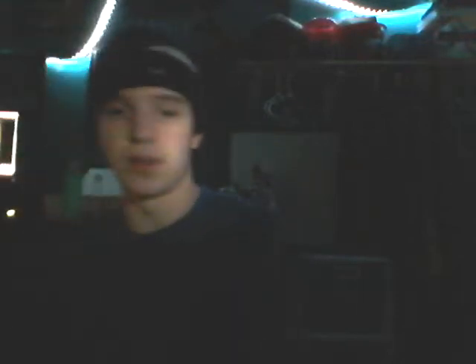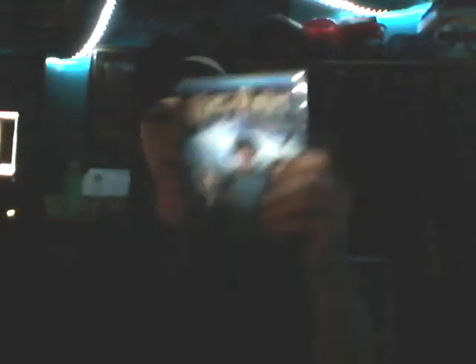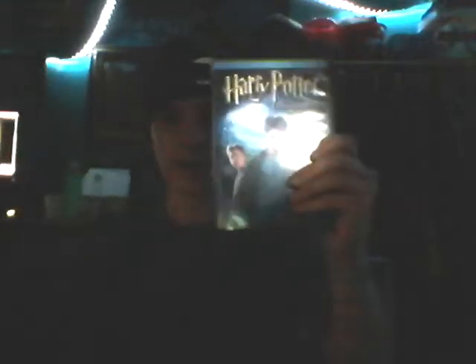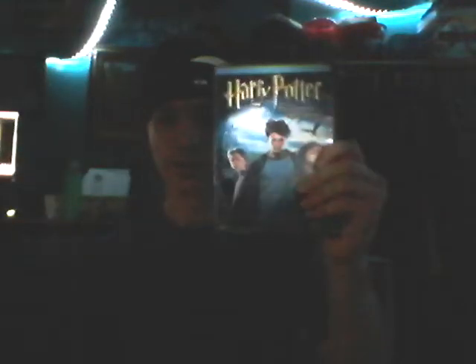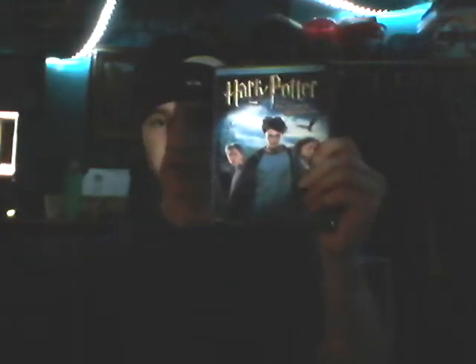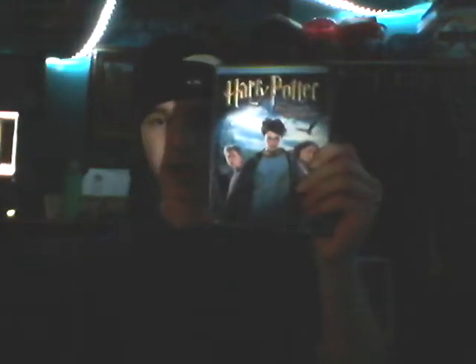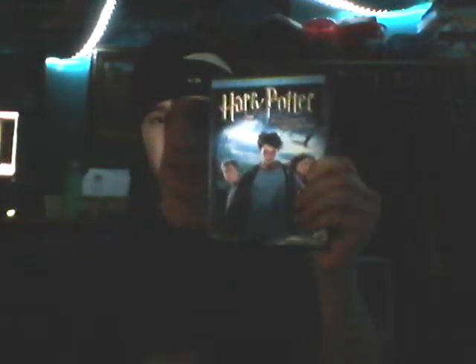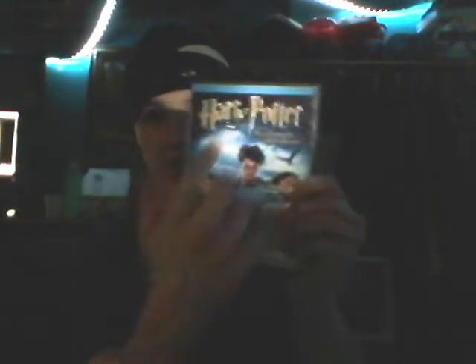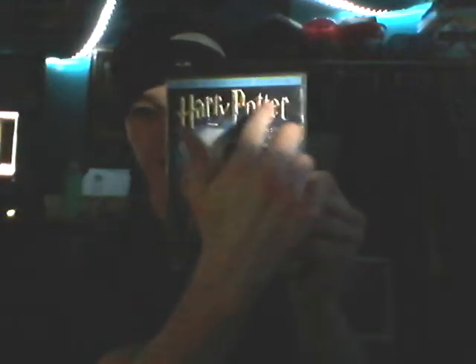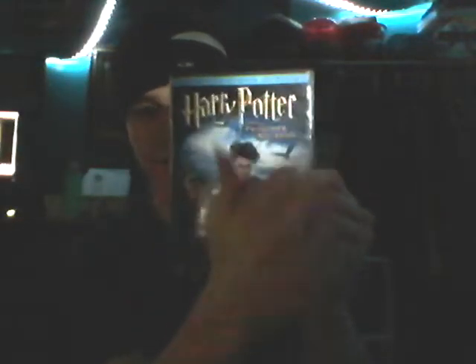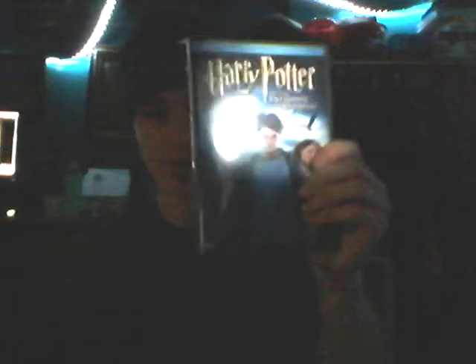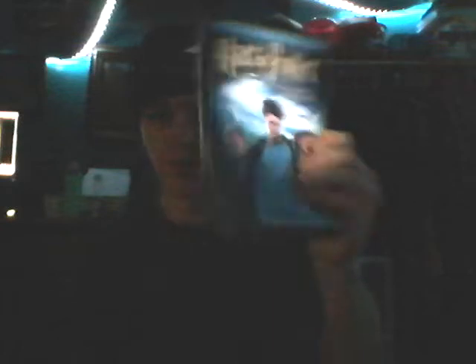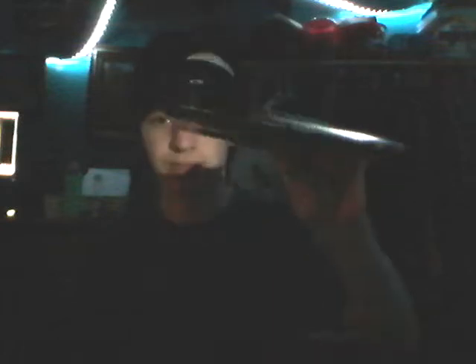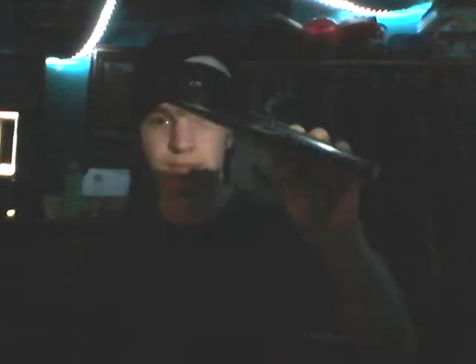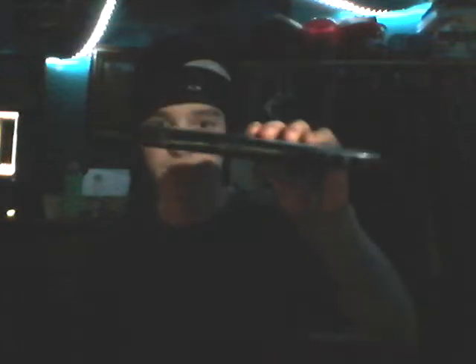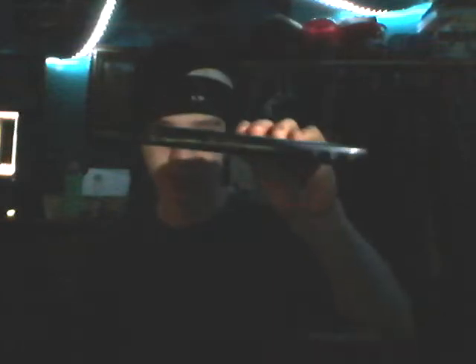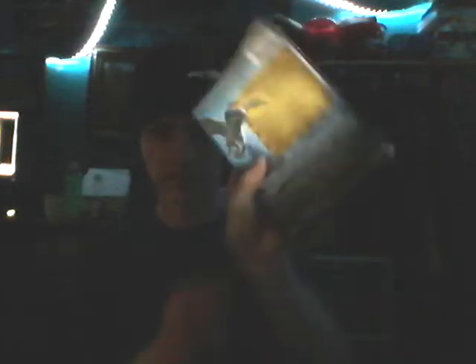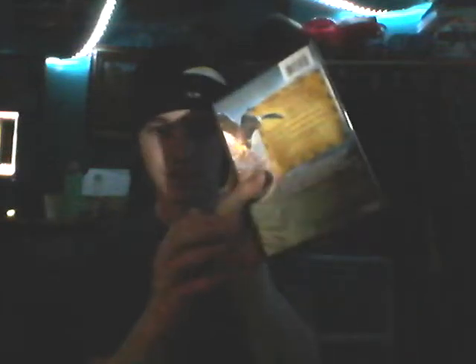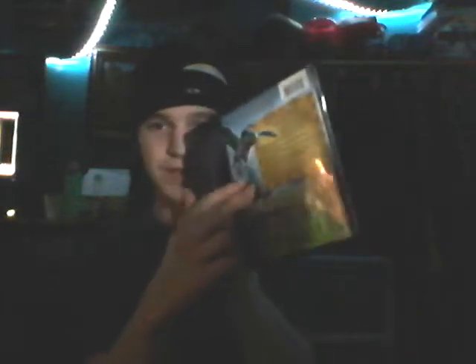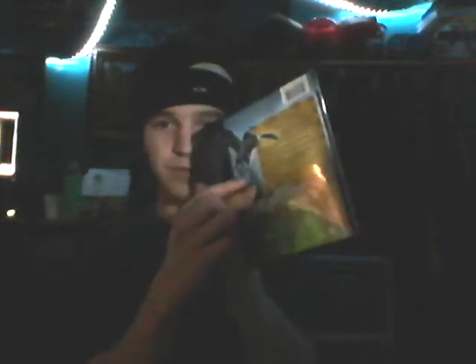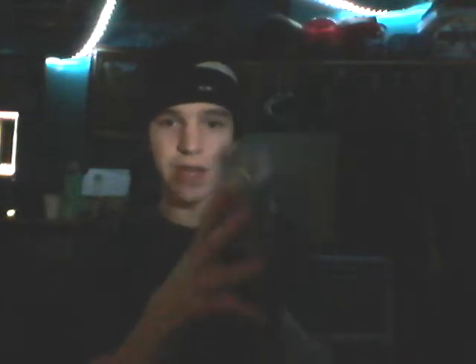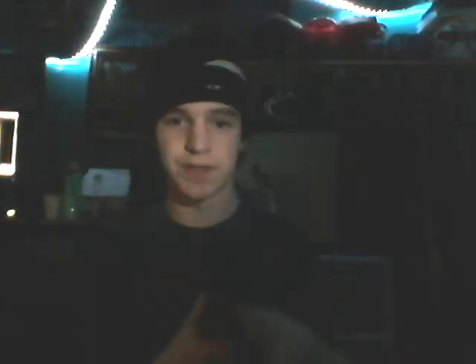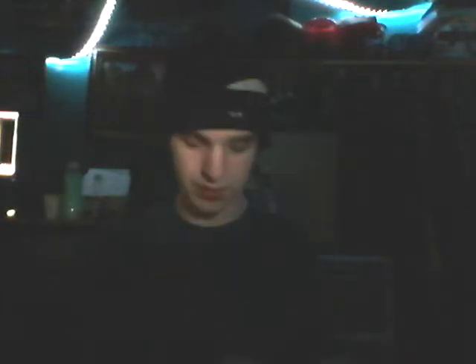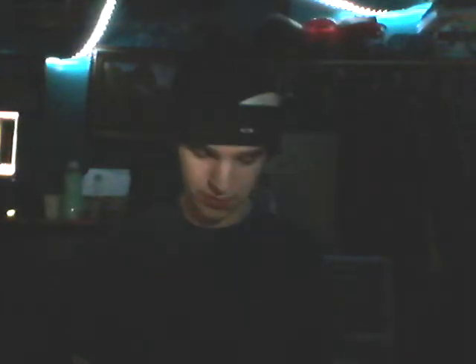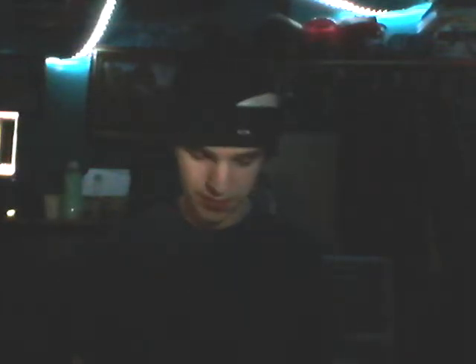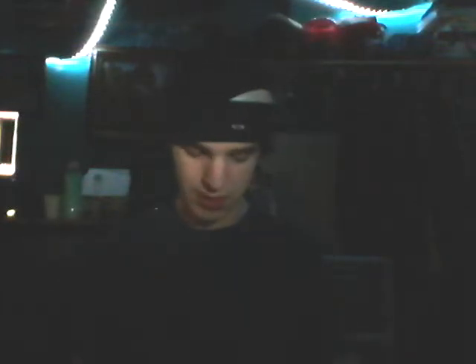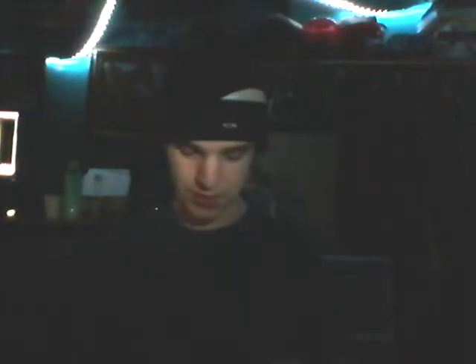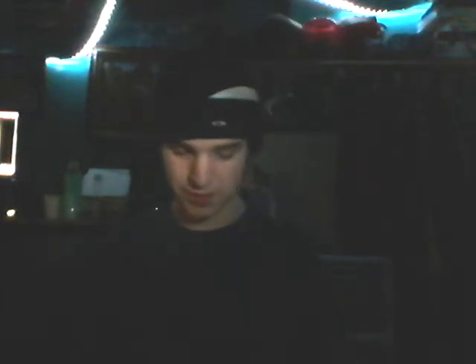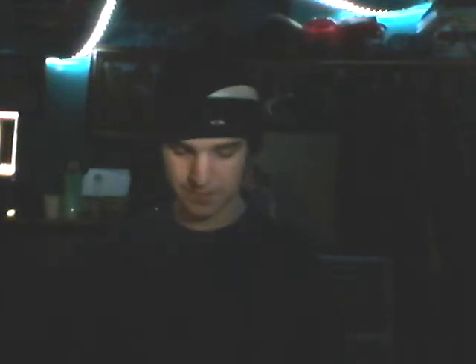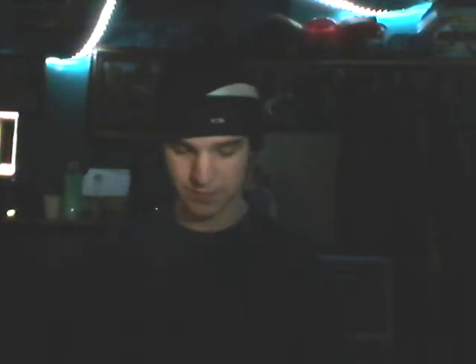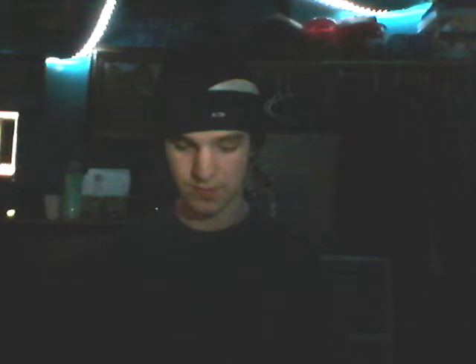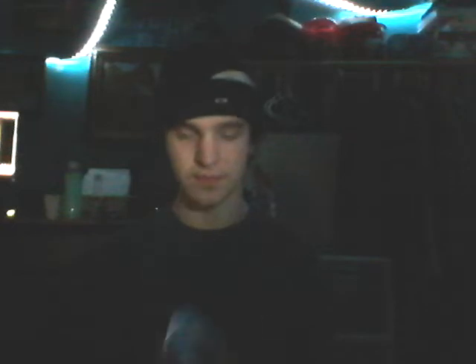Harry Potter and the Prisoner of Azkaban, two disc full screen. This doesn't really have a slip case, so...